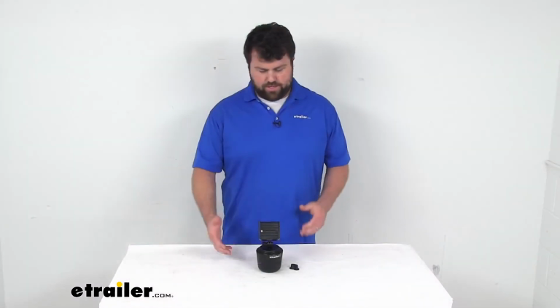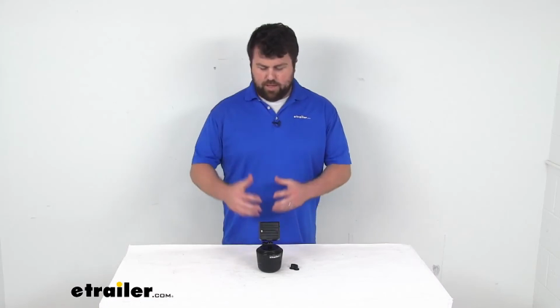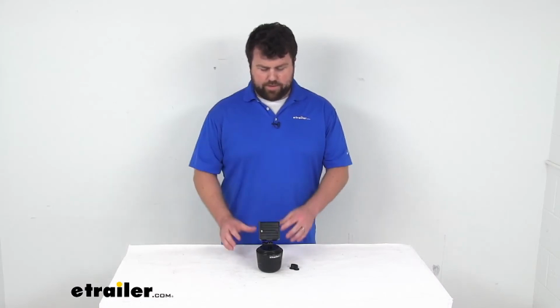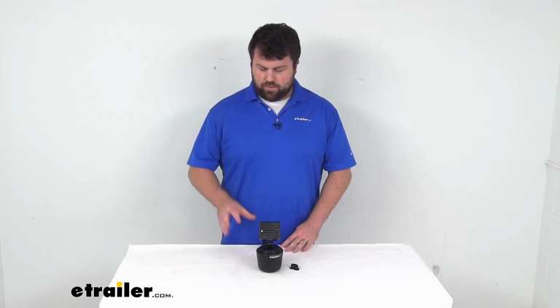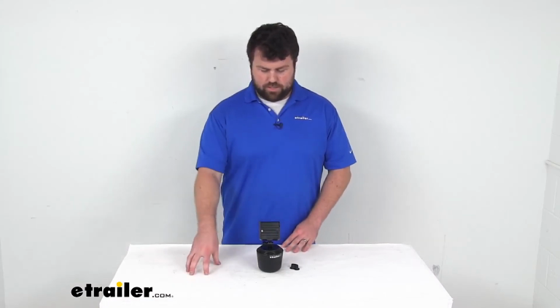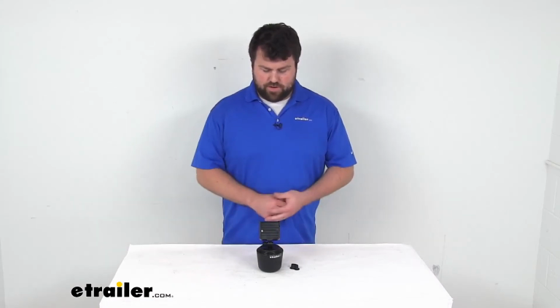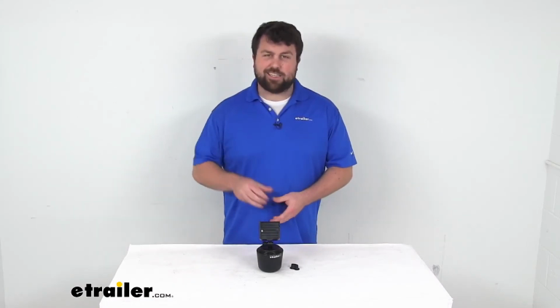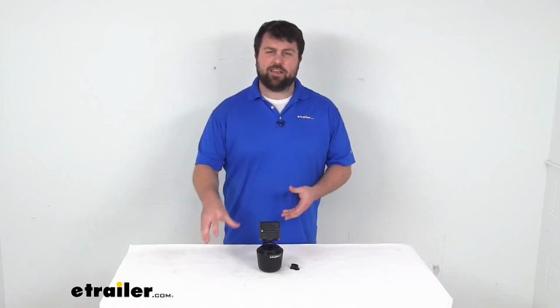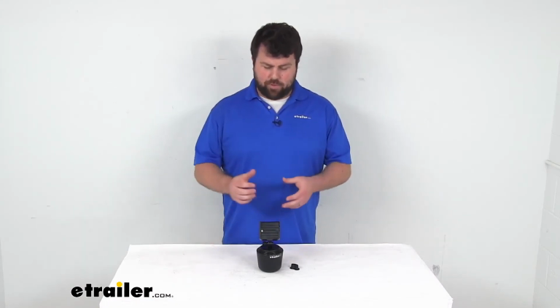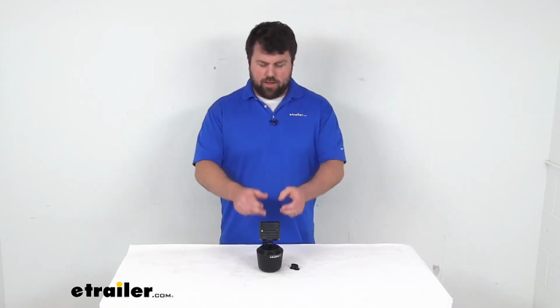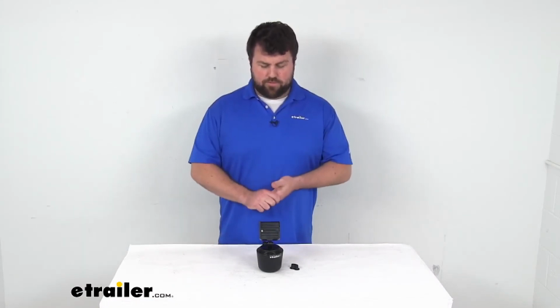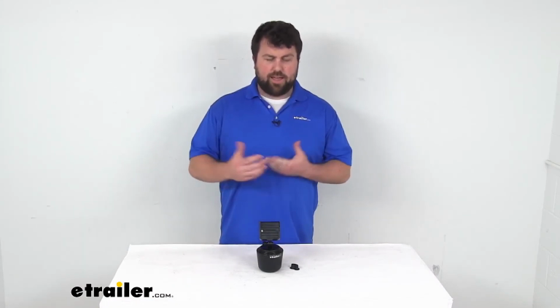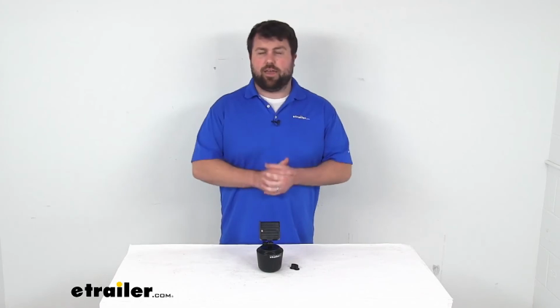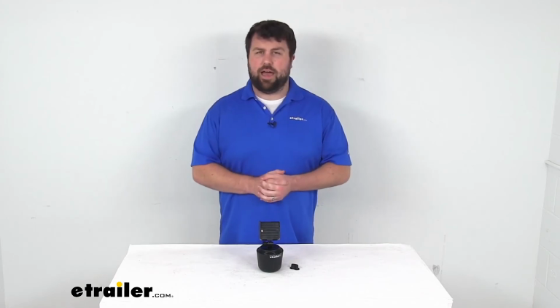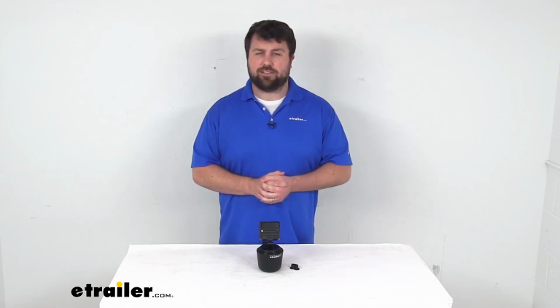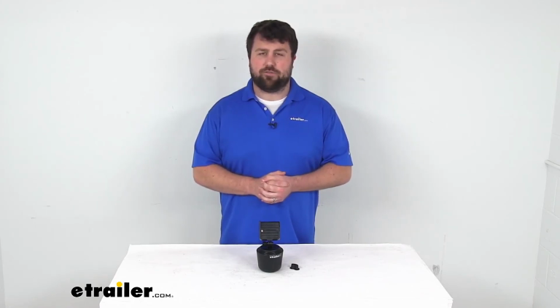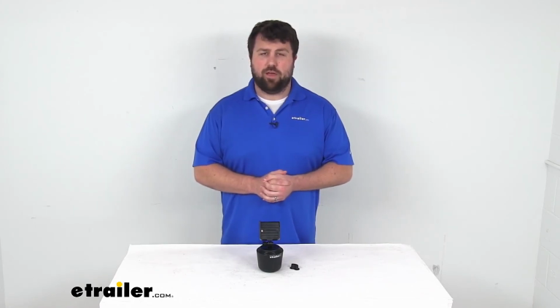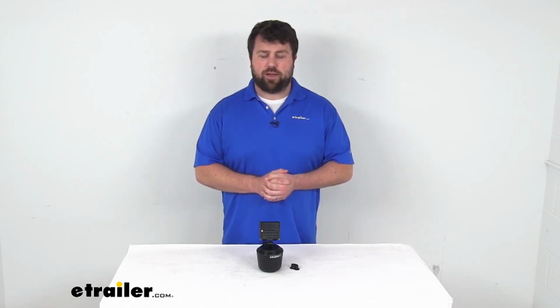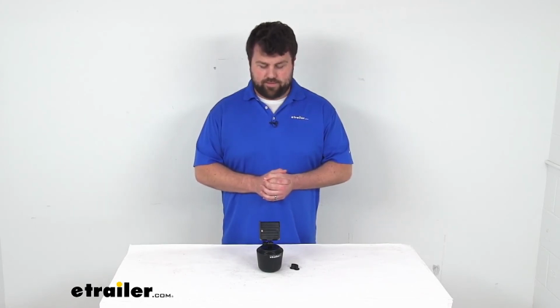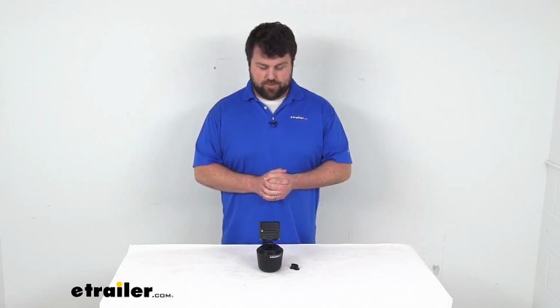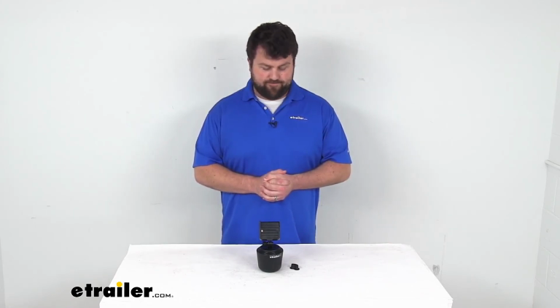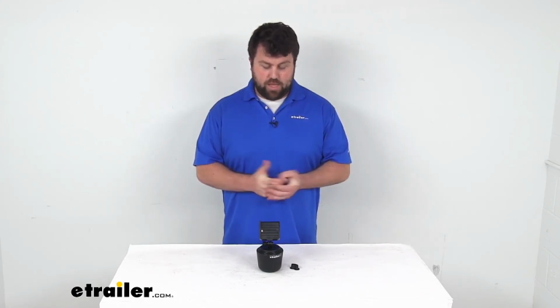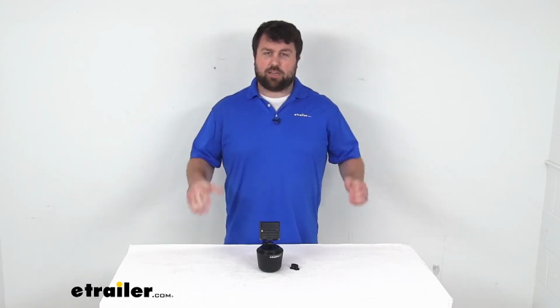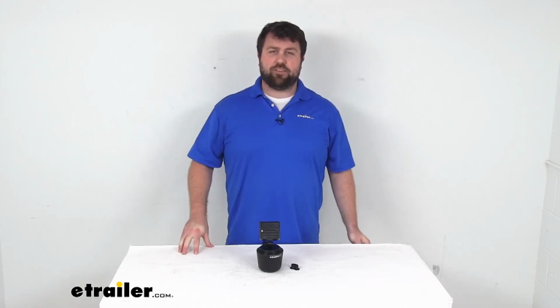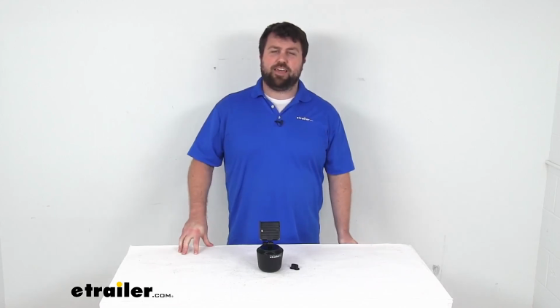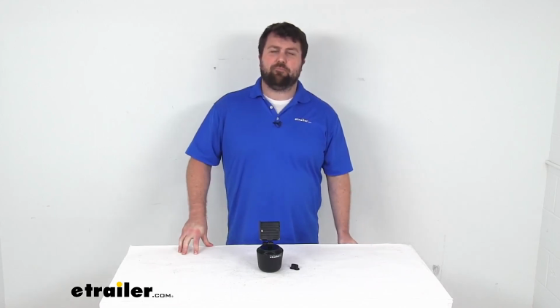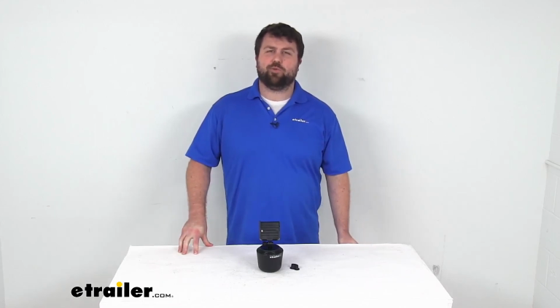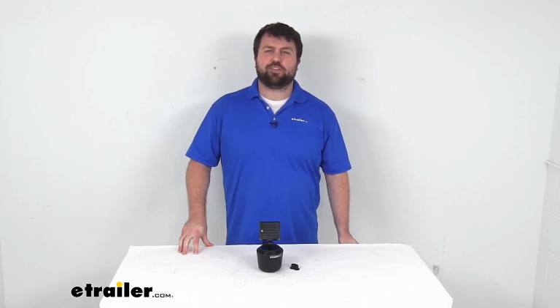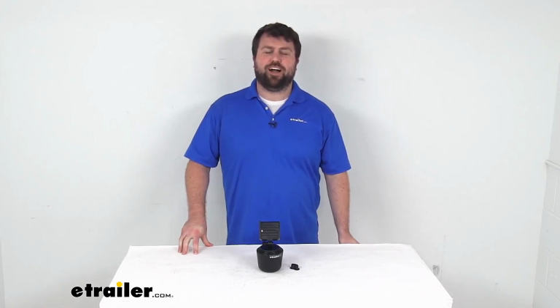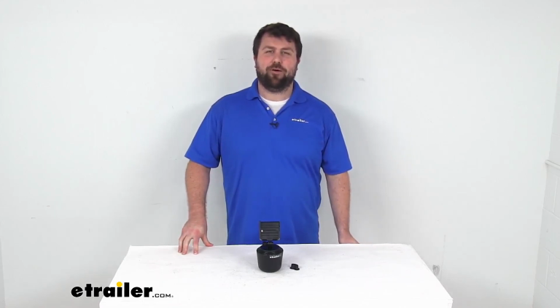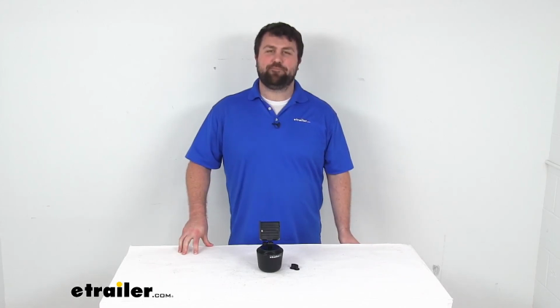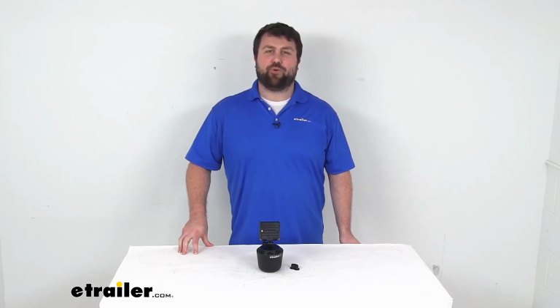Overall, I think this is going to do a great job allowing you to very easily set it in your cup holder, get your phone attached, and have access to your phone while you're in the vehicle. That completes our look for today. Again, I'm Michael with eTrailer.com, thanks for watching.